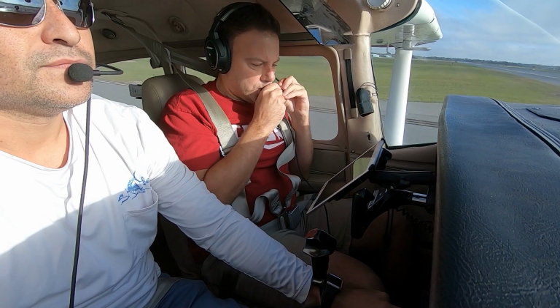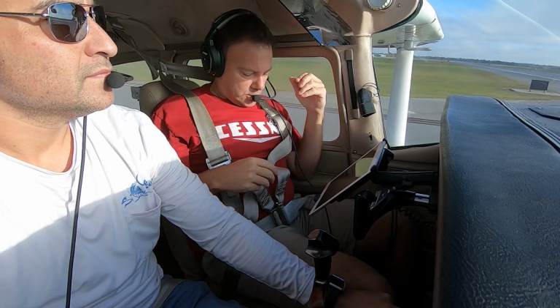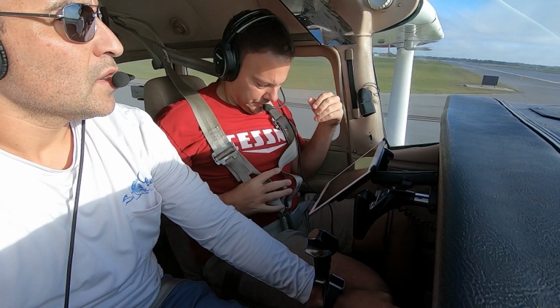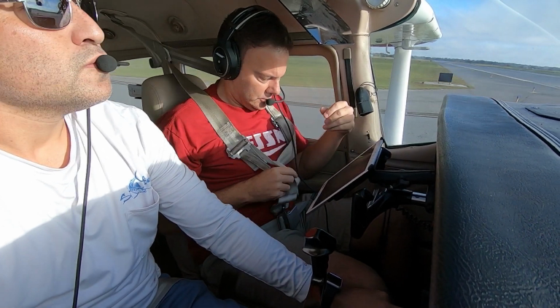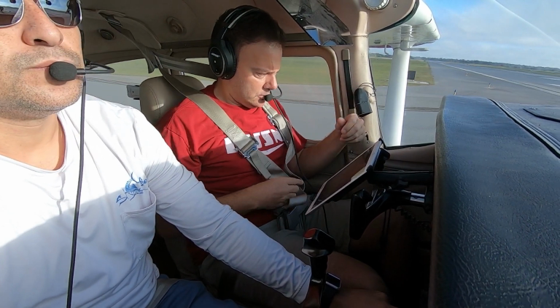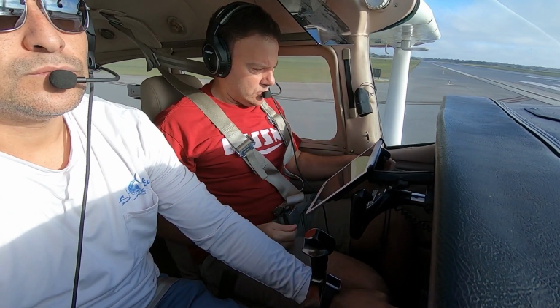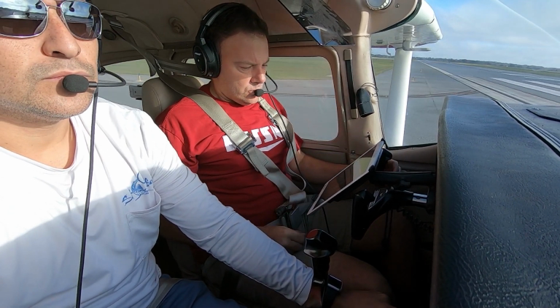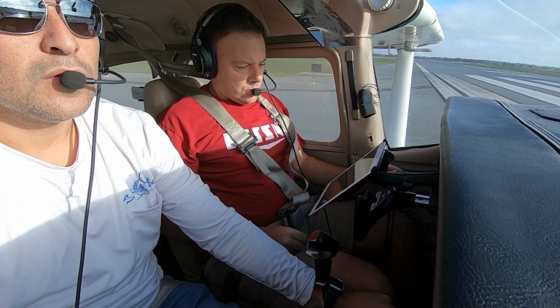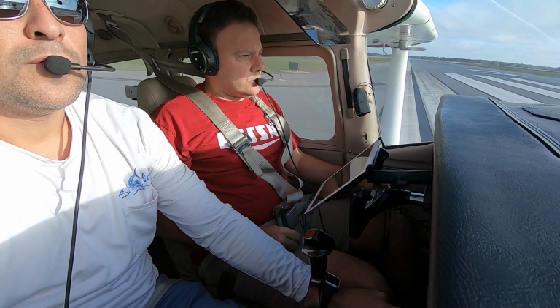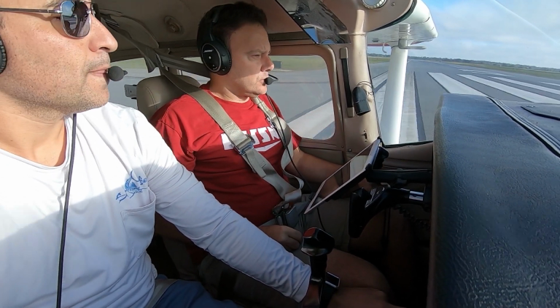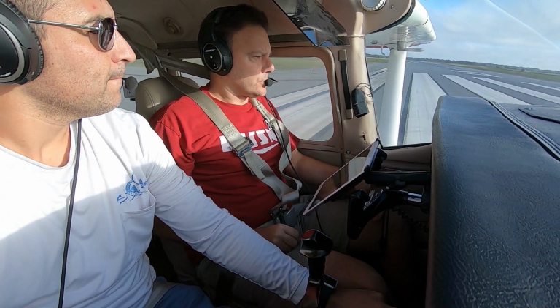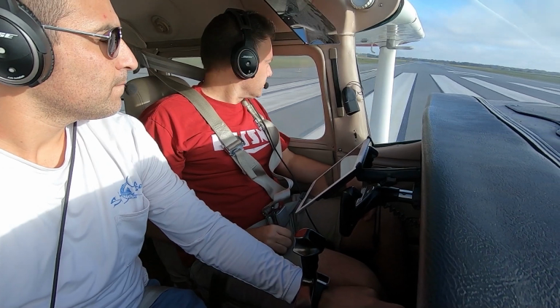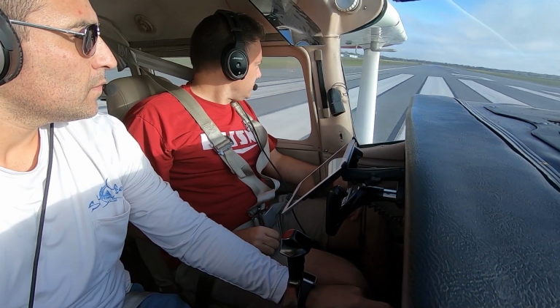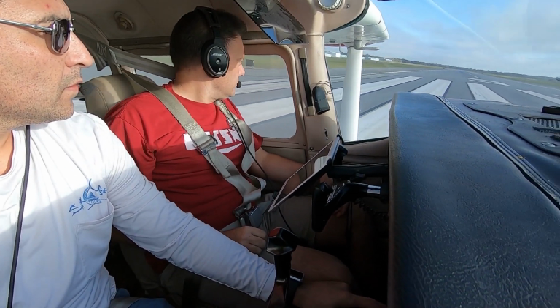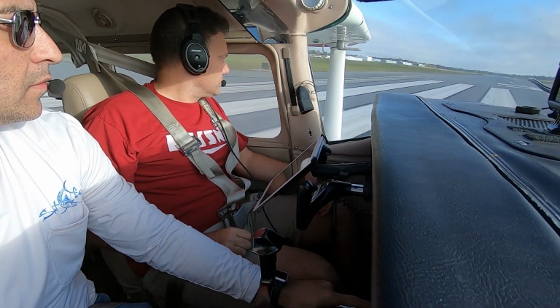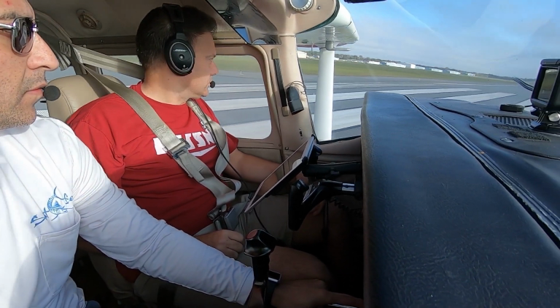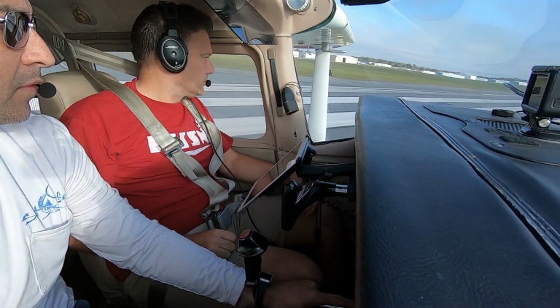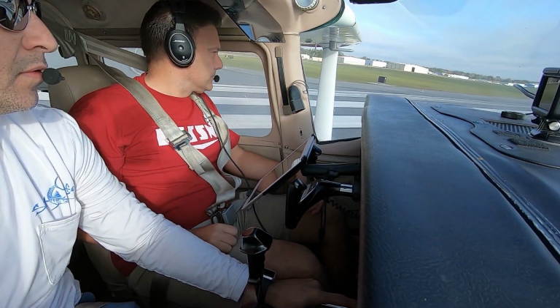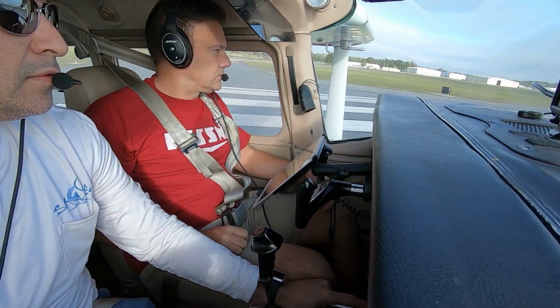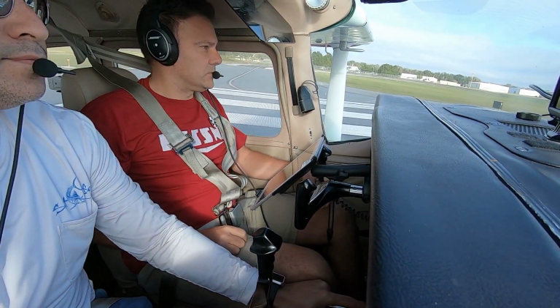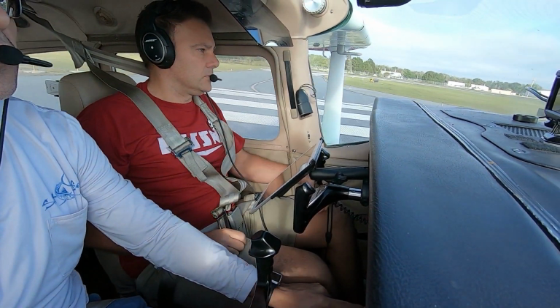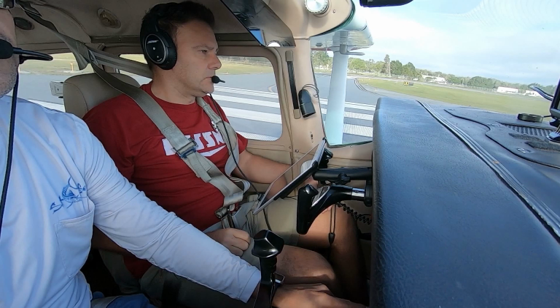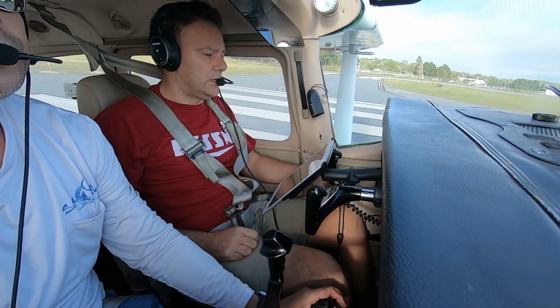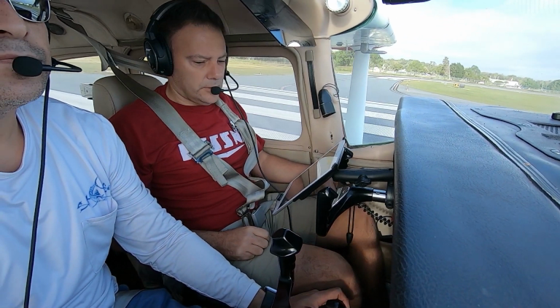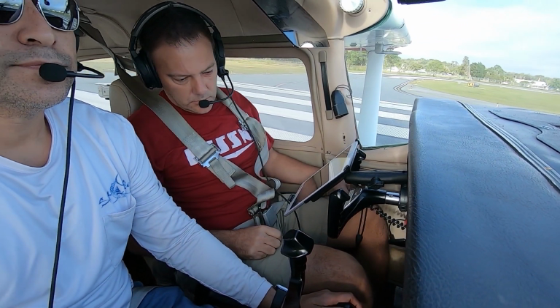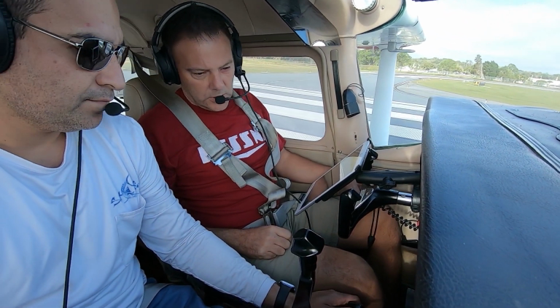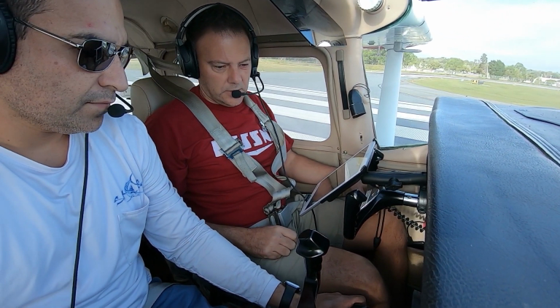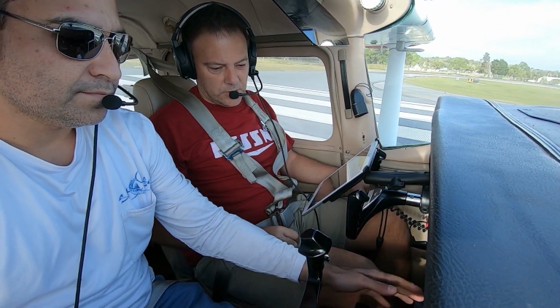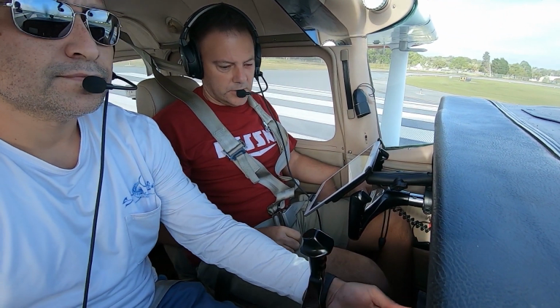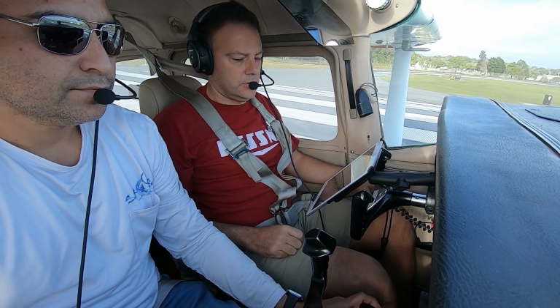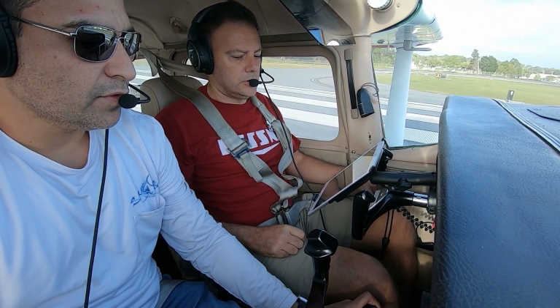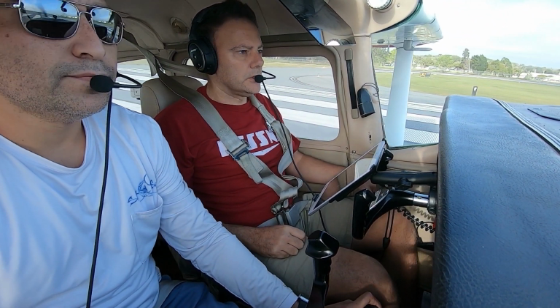Check, check. Alright, you ready? Yep, carb heat's in, flaps are up, extras in. We're good to go.